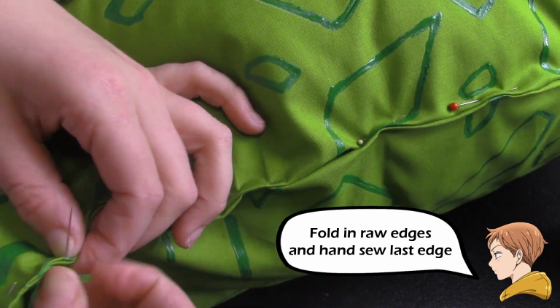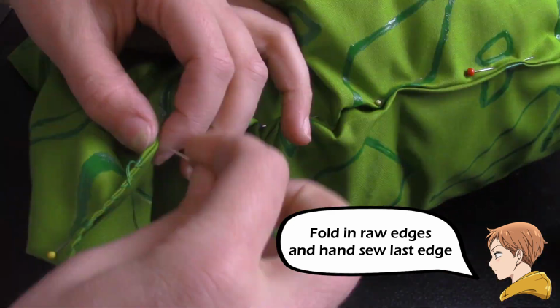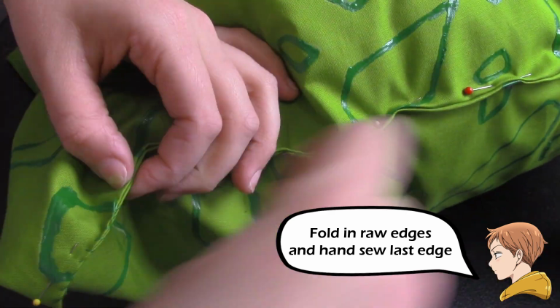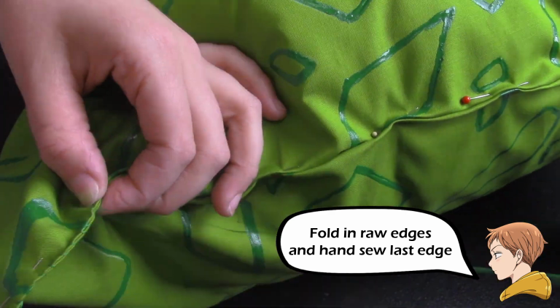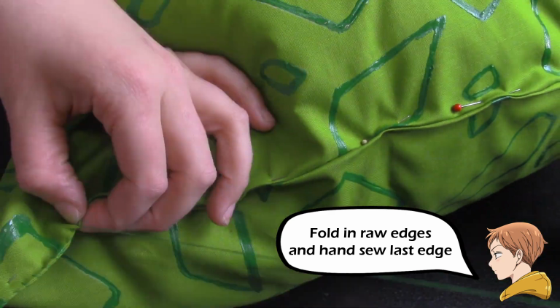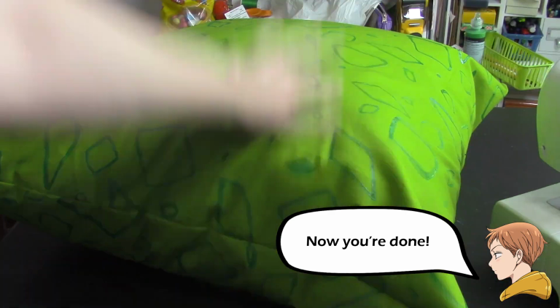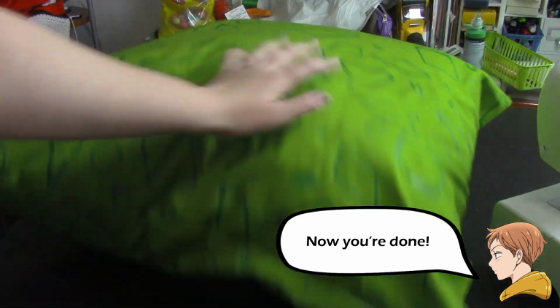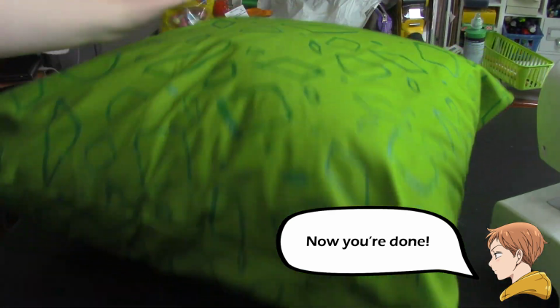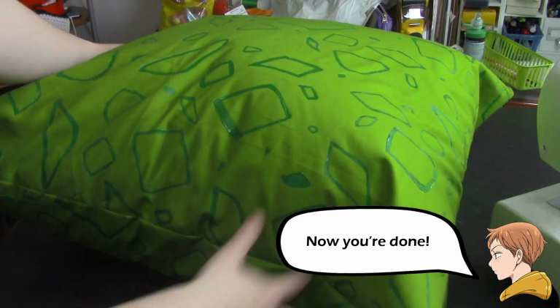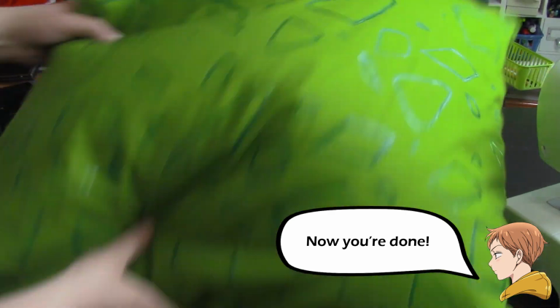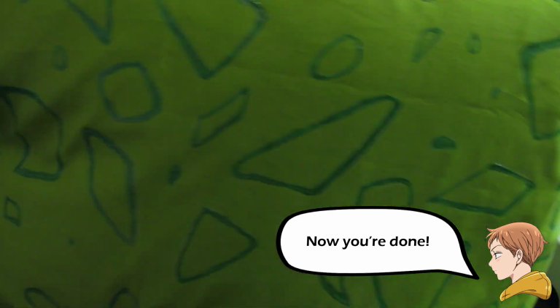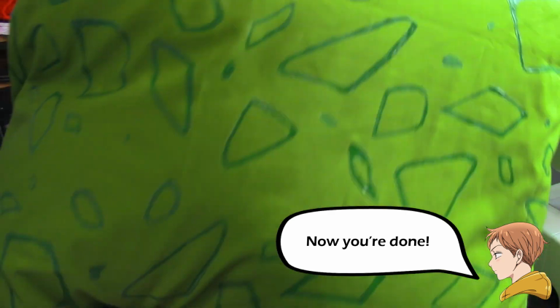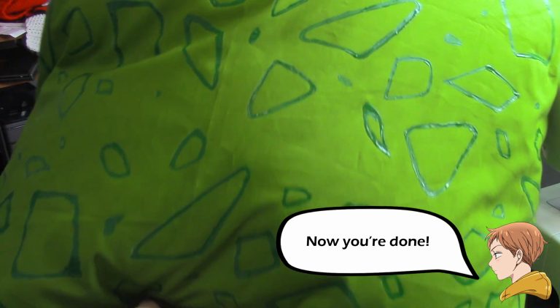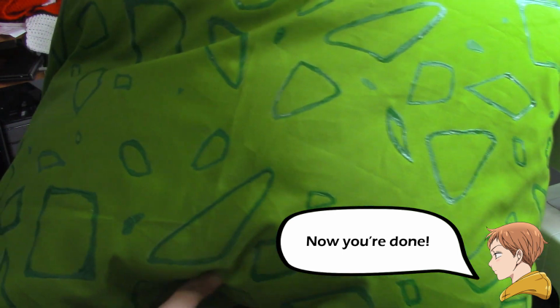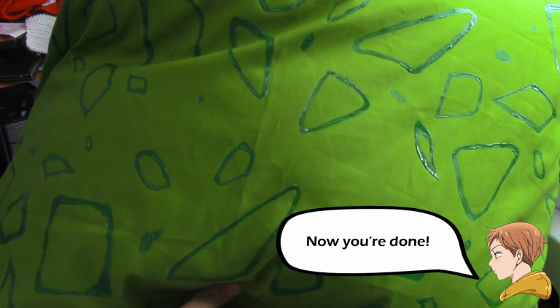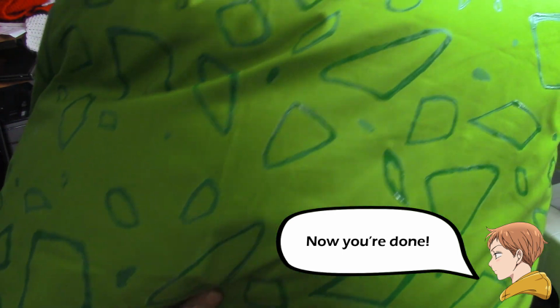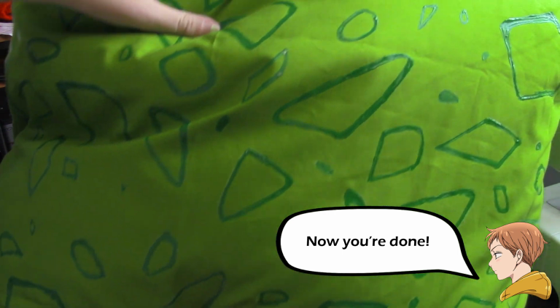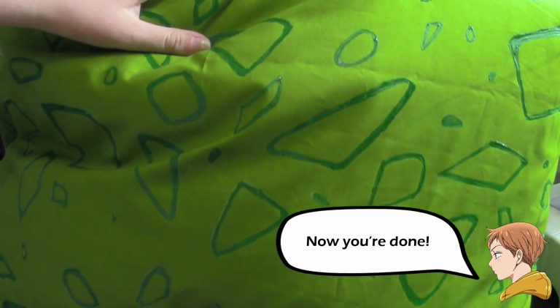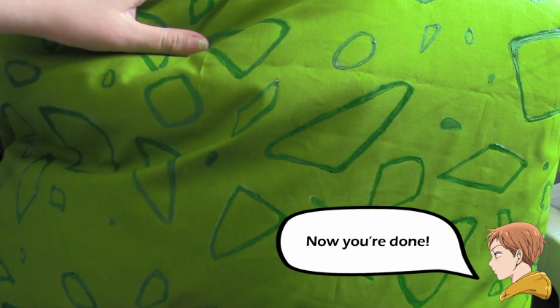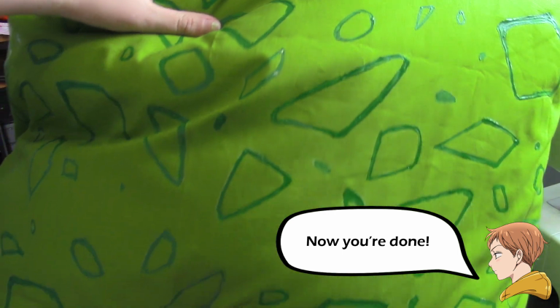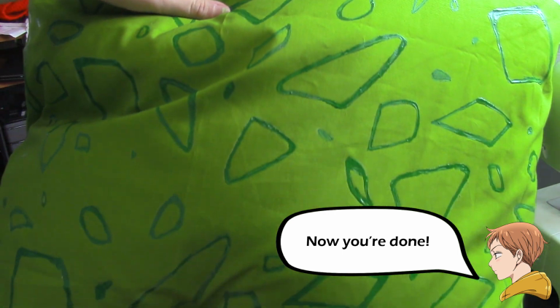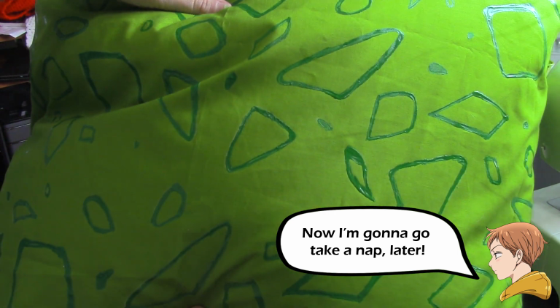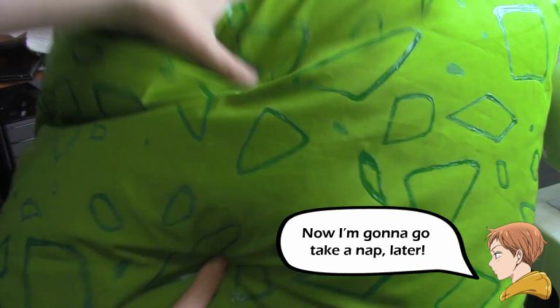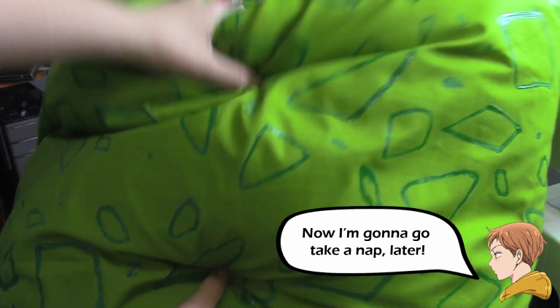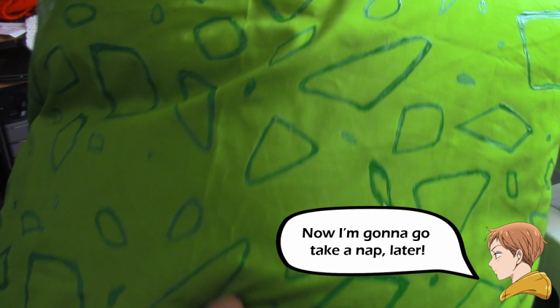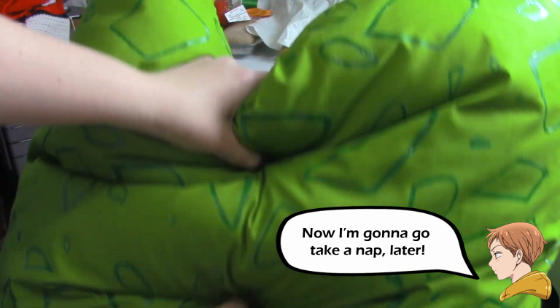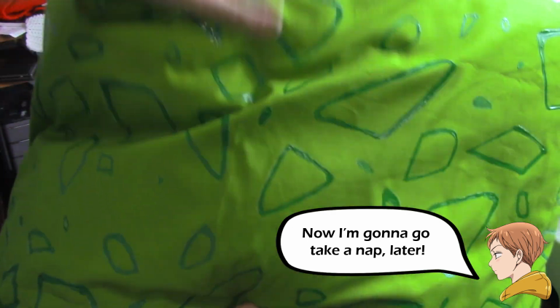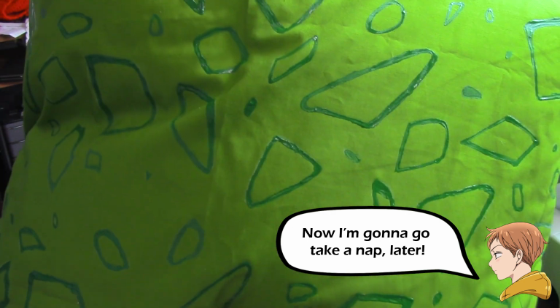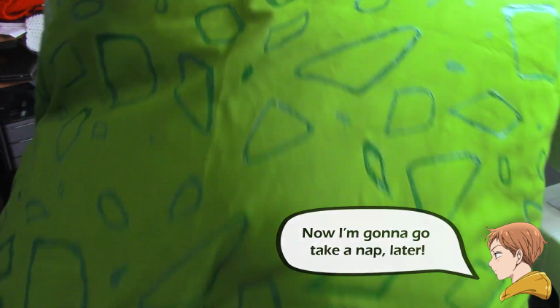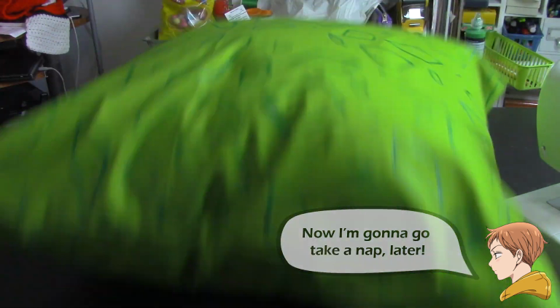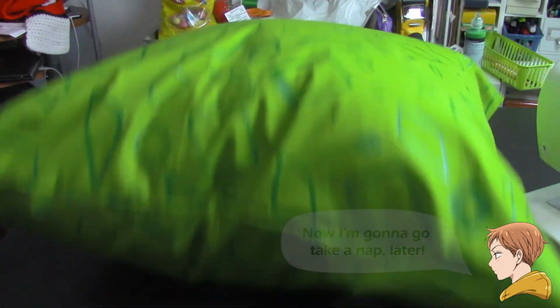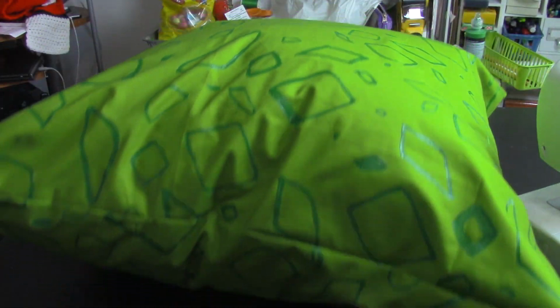And here's what it looks like when it's finished. I'm really happy with how my pillow turned out because King happens to be like my second favorite character besides Diane. I love him just because of his story with Diane — and if you haven't seen it, you should watch this show.